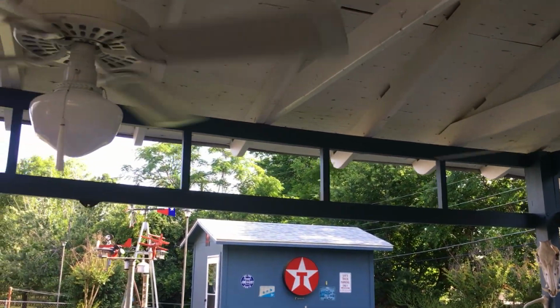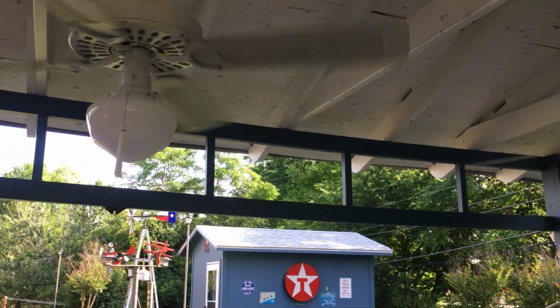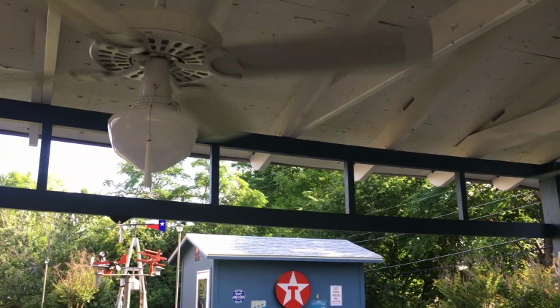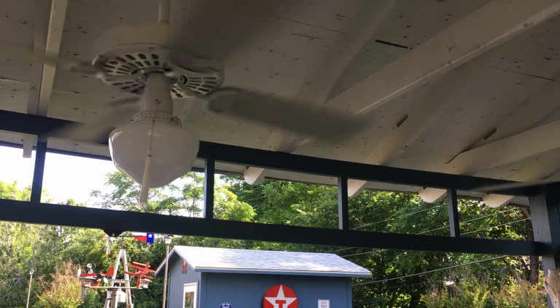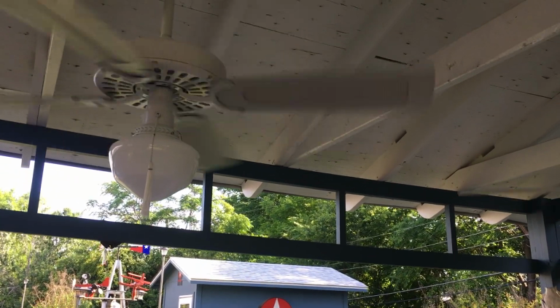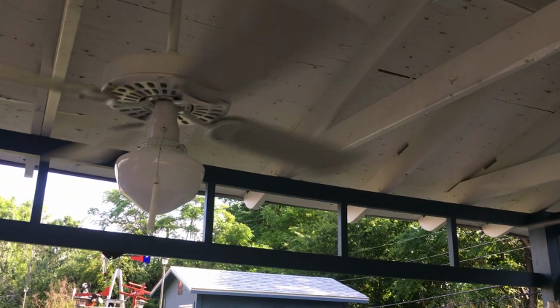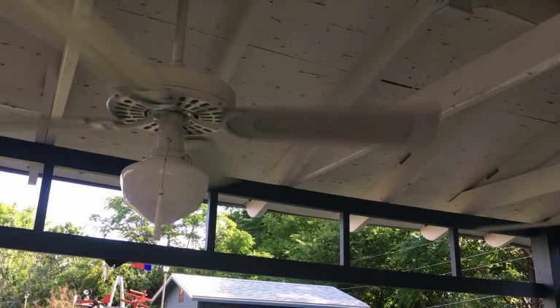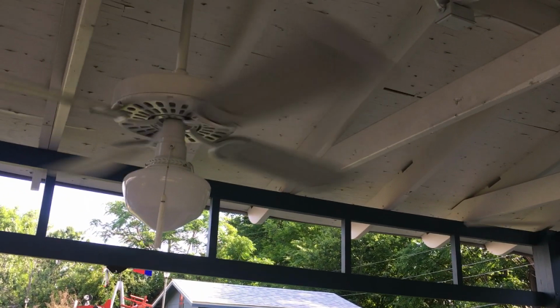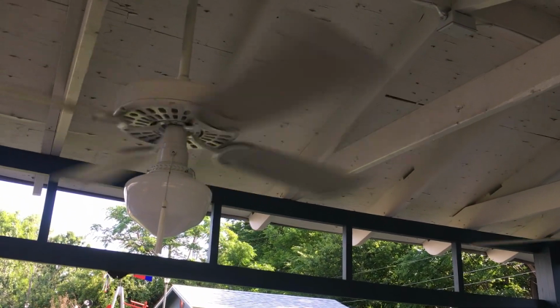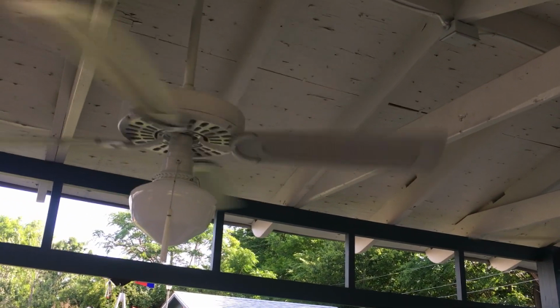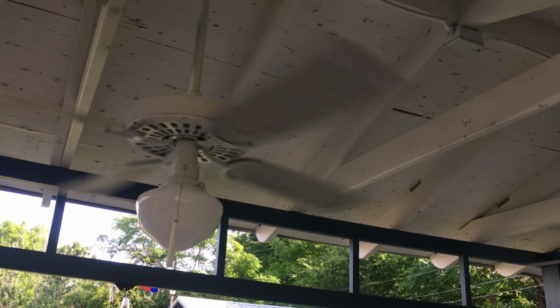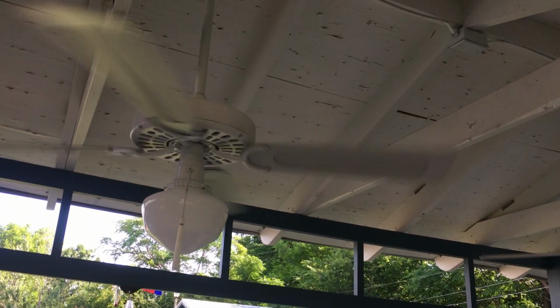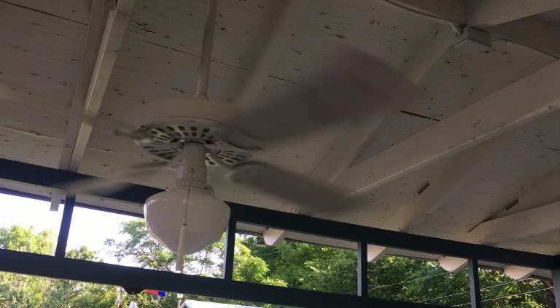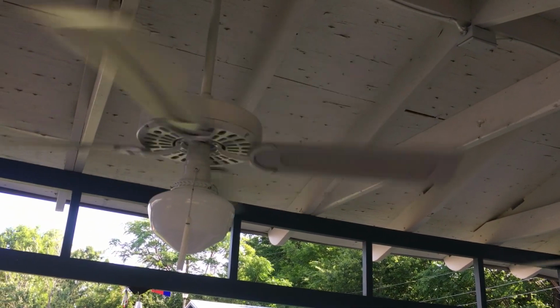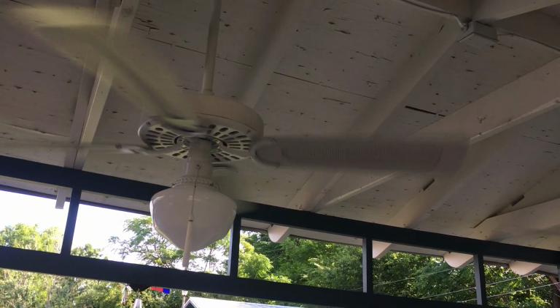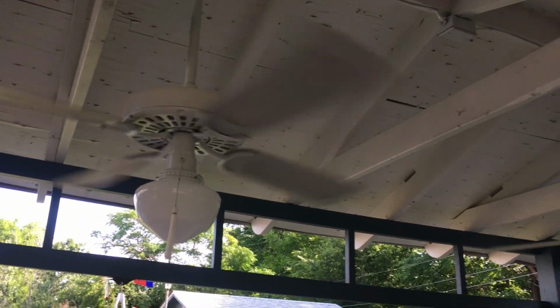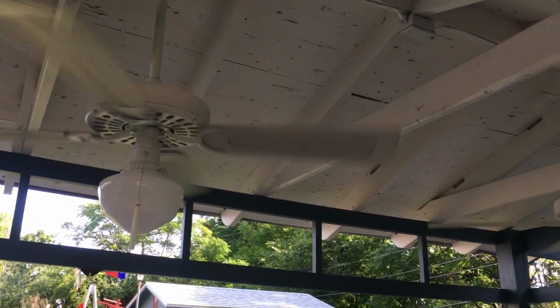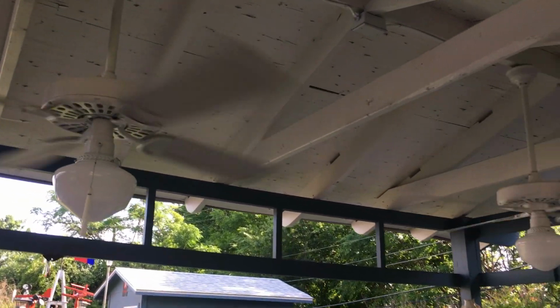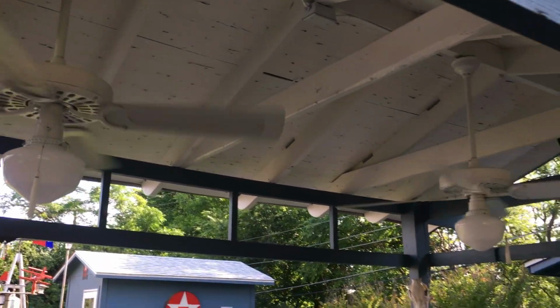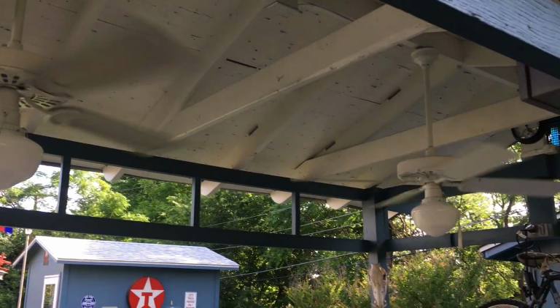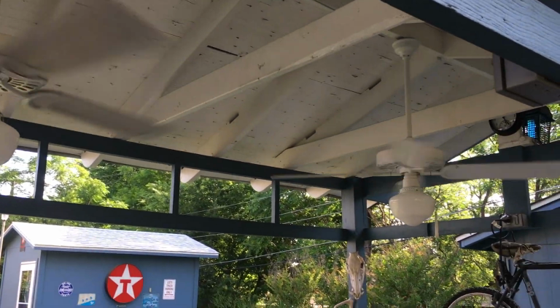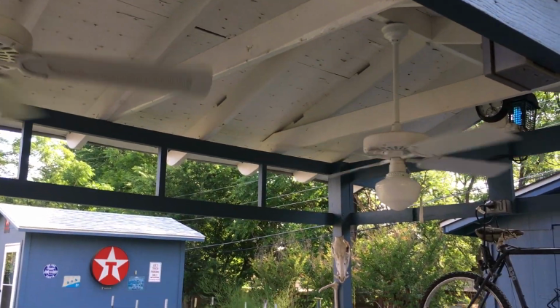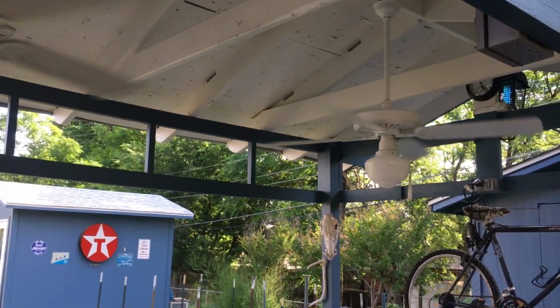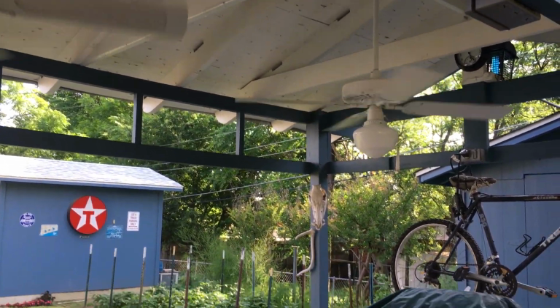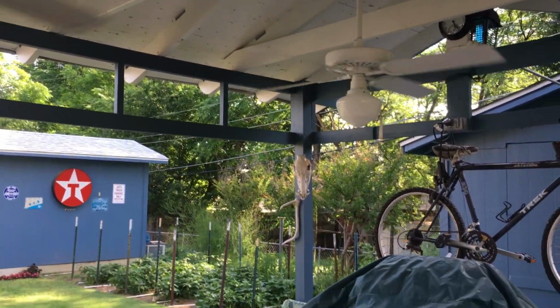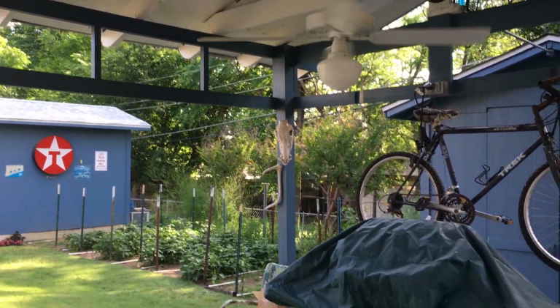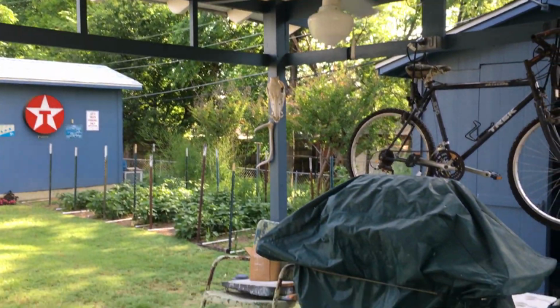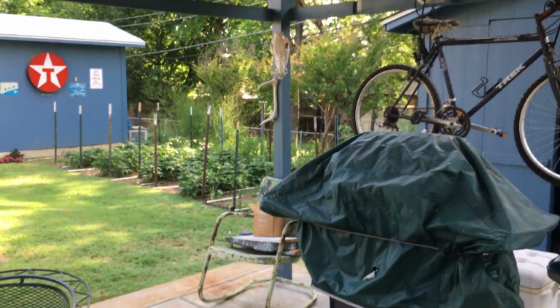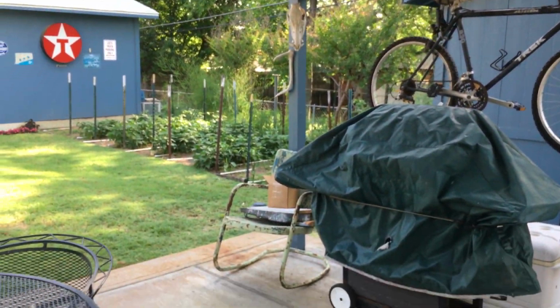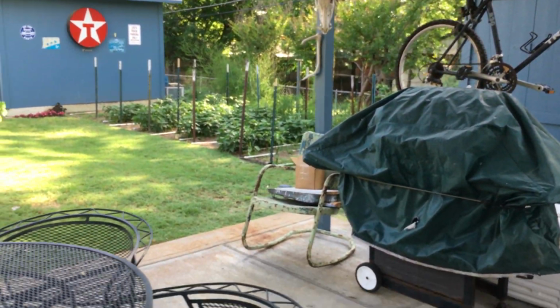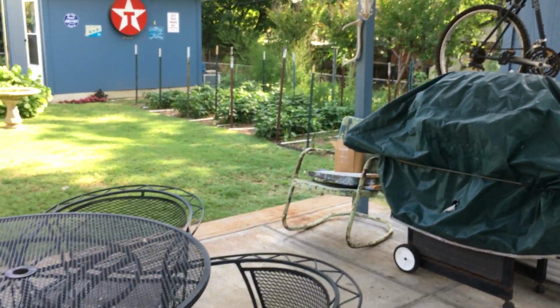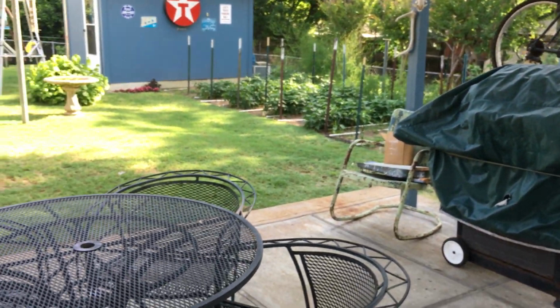So yeah, this is a look at the sink and some patio updates. We're open for 2020. Thank you for watching.